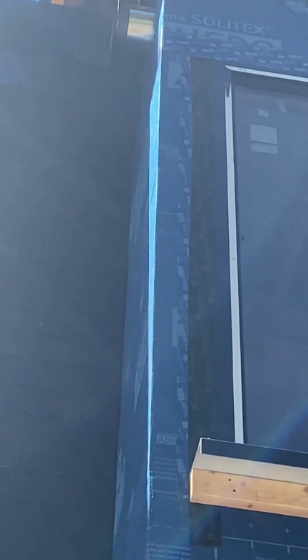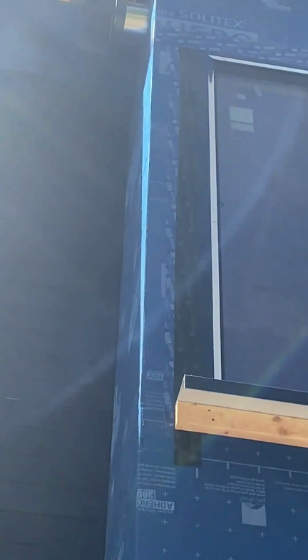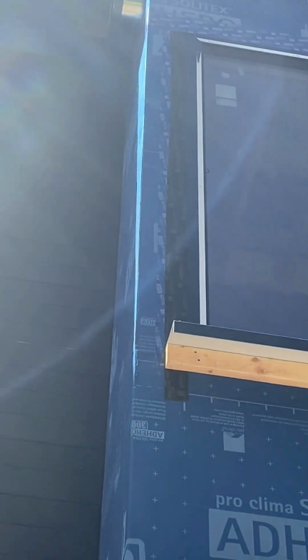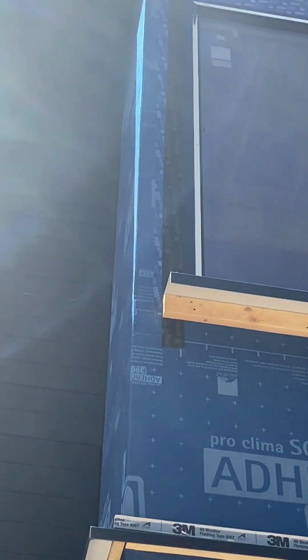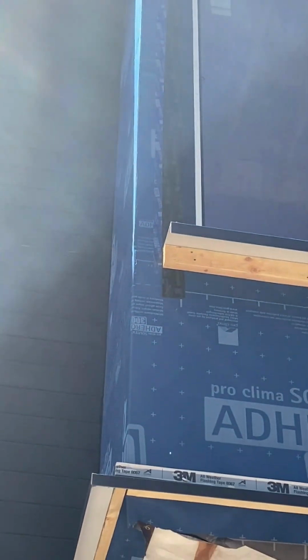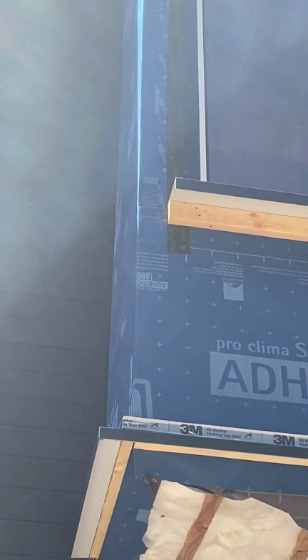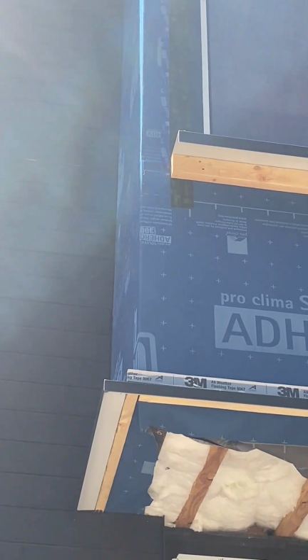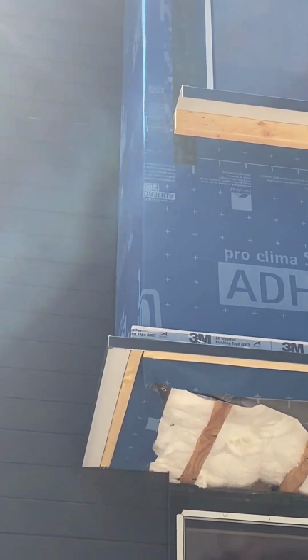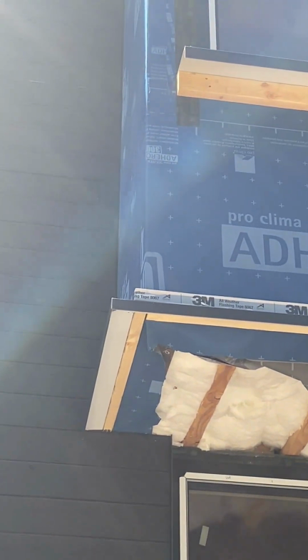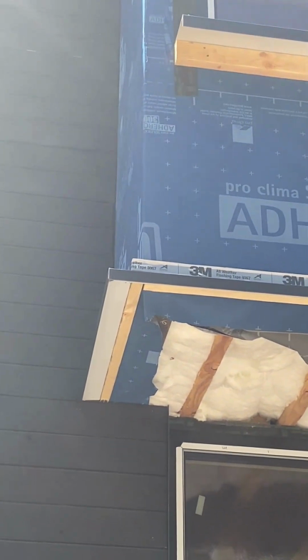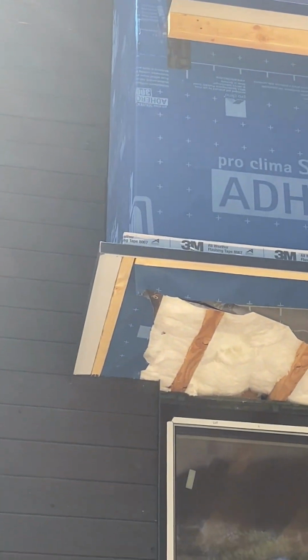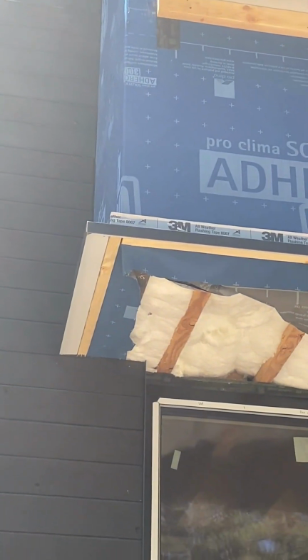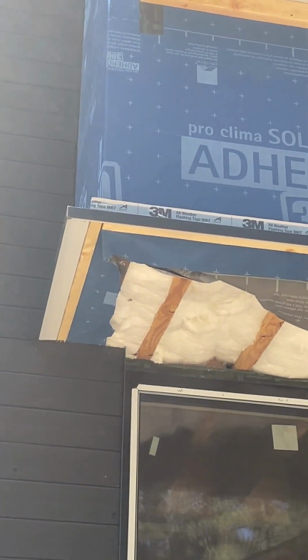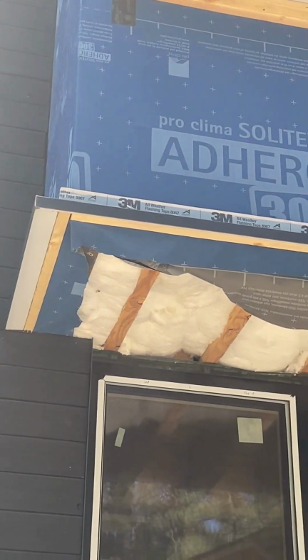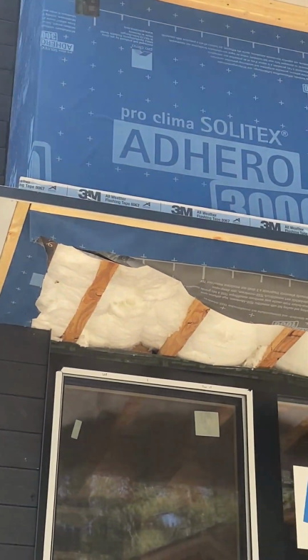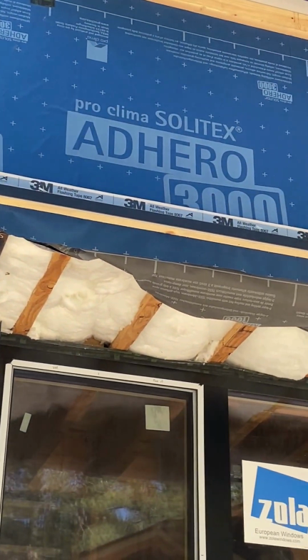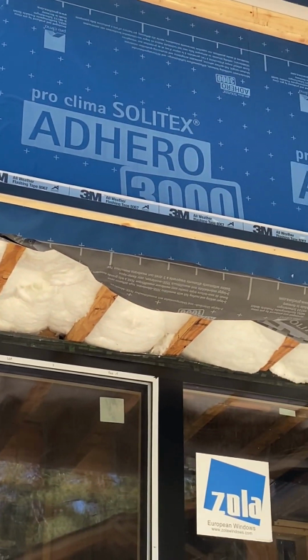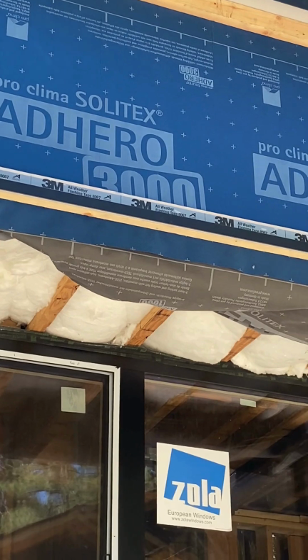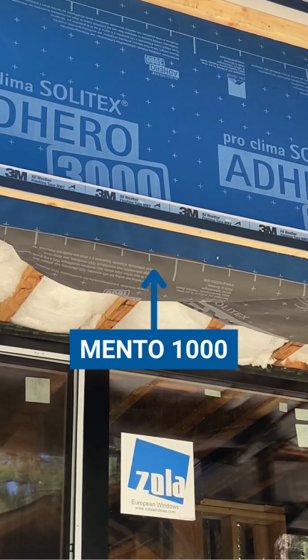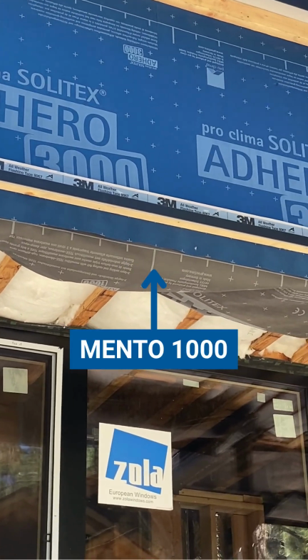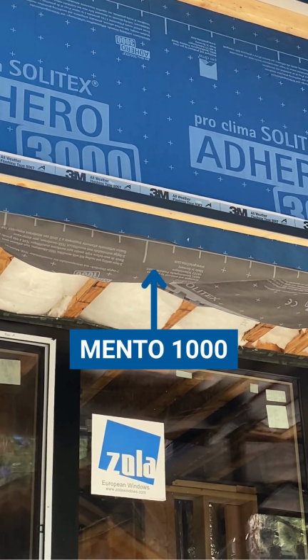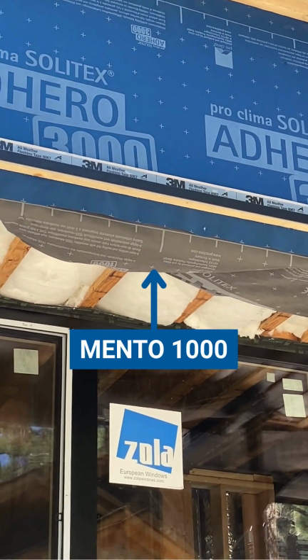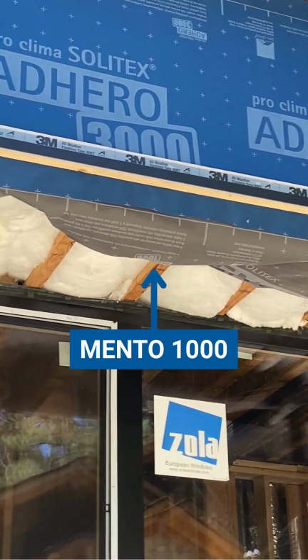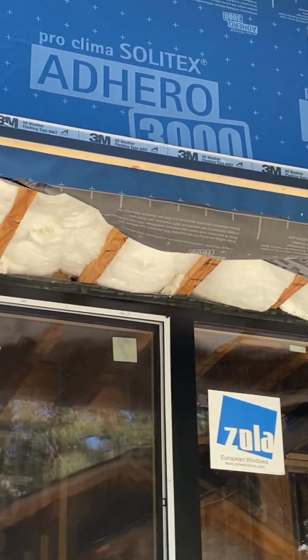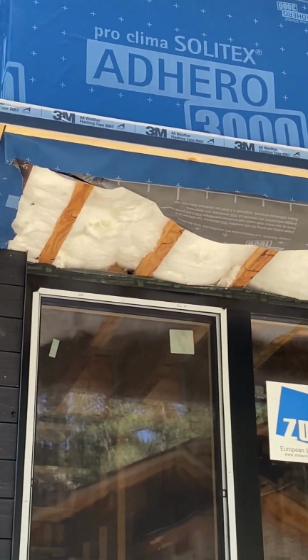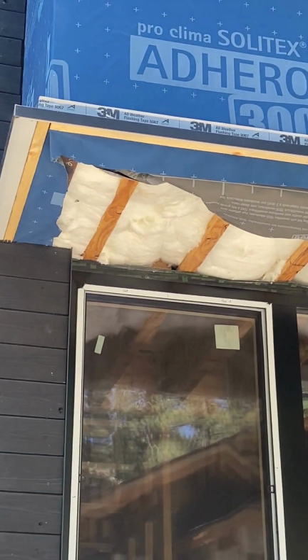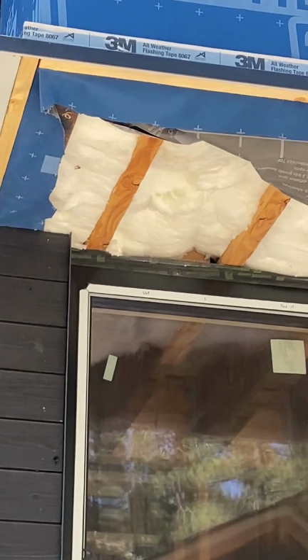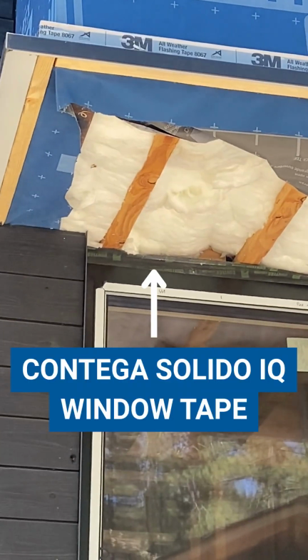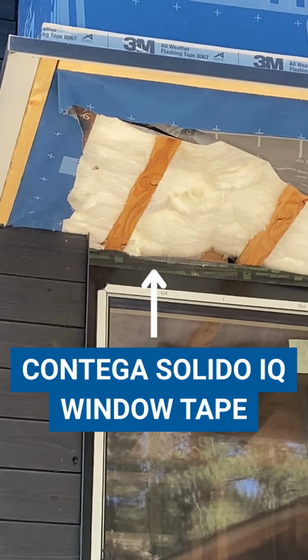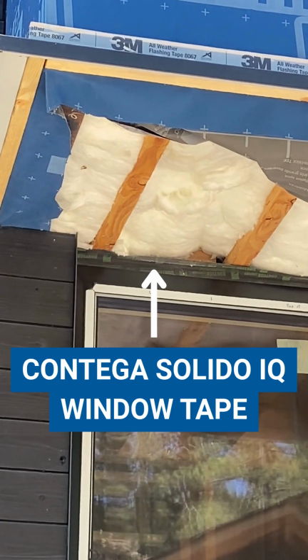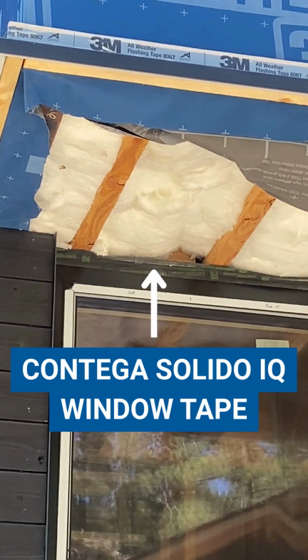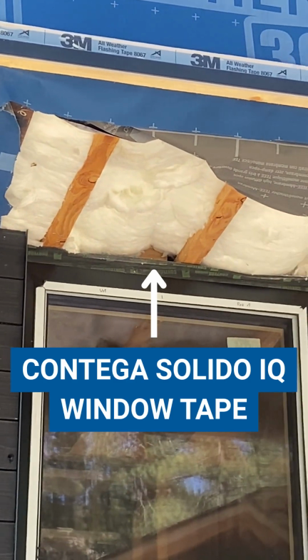As we come down, you can see that the Adhero is wrapping to the underside of that cantilever, and then we've got Mento below, which will eventually connect to that tape above the window.